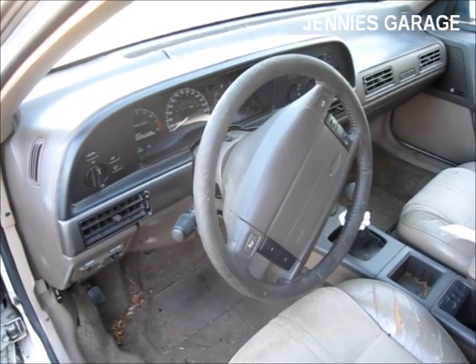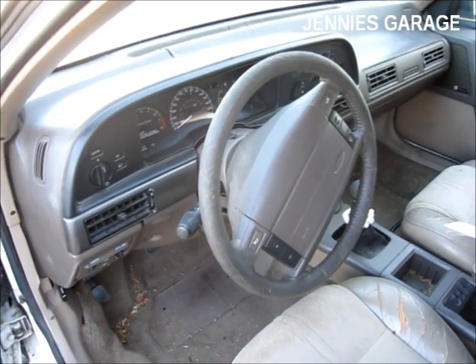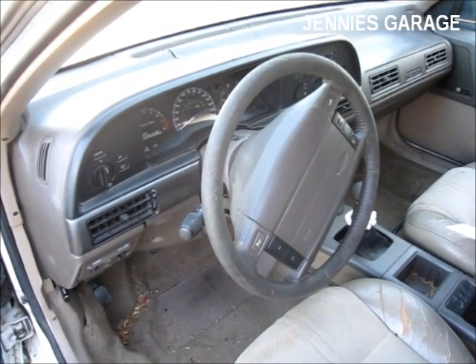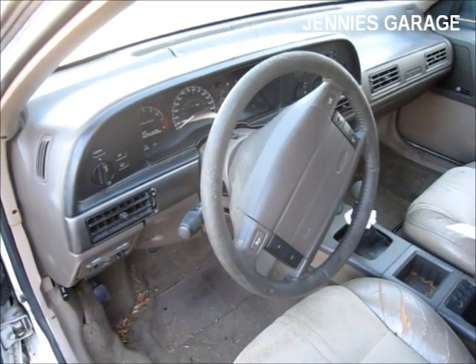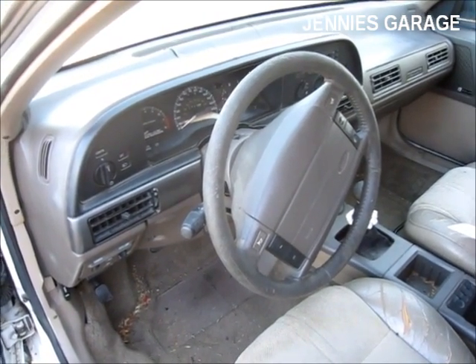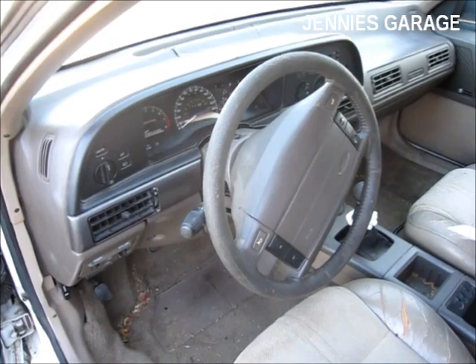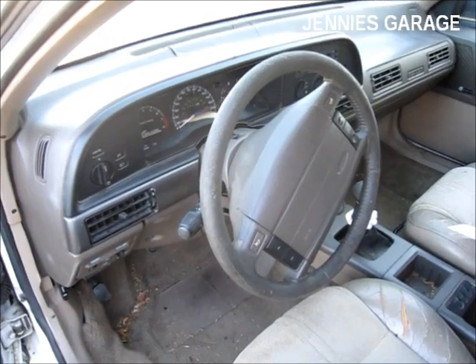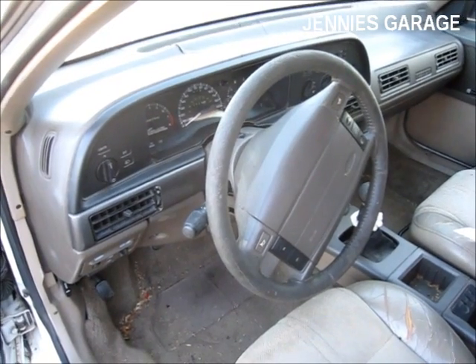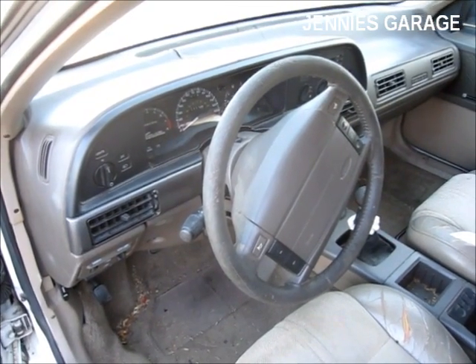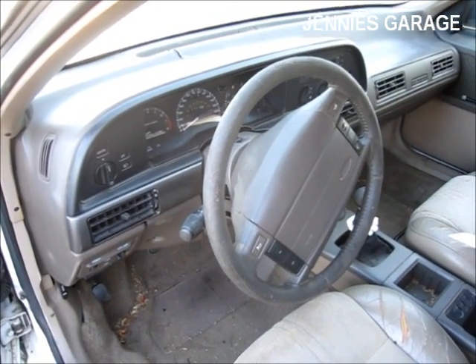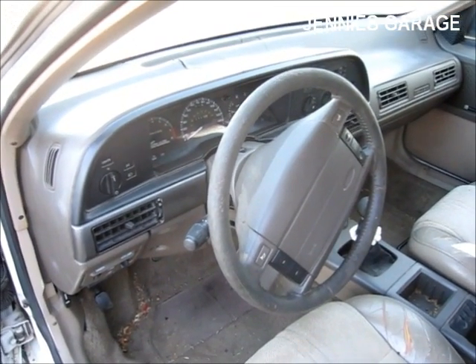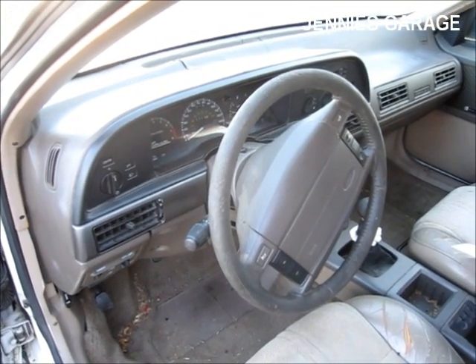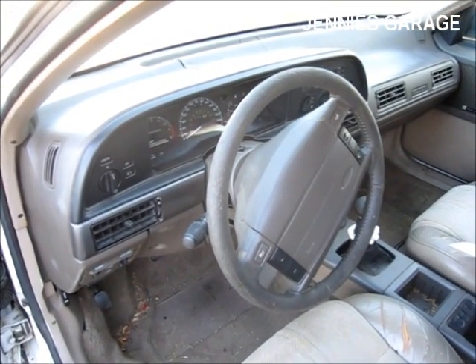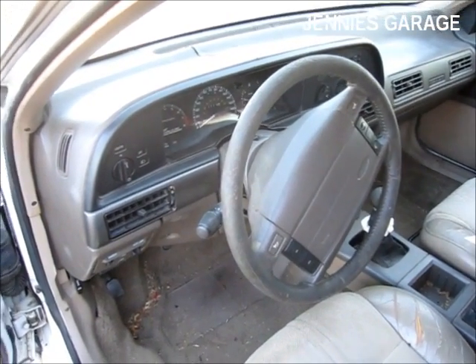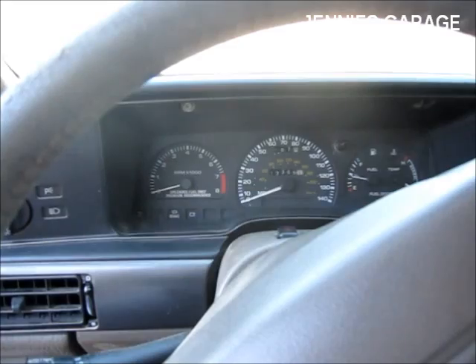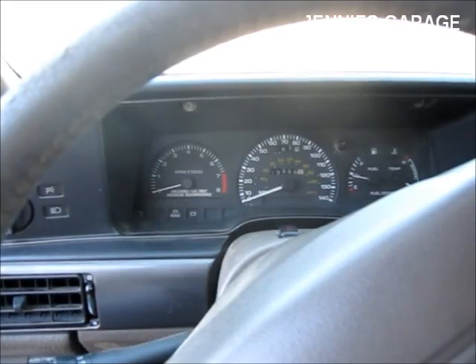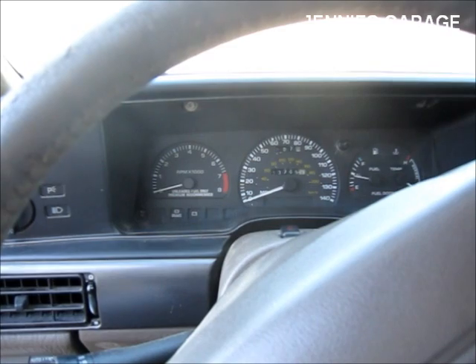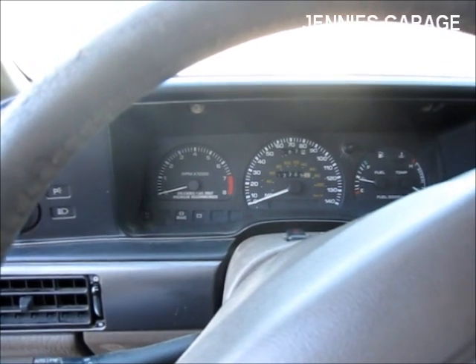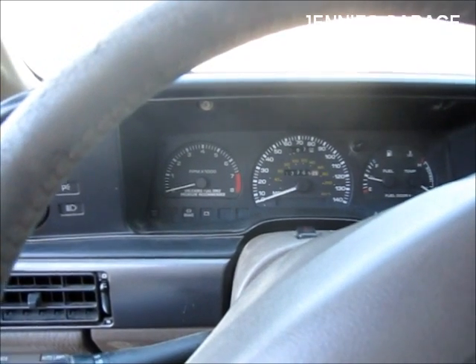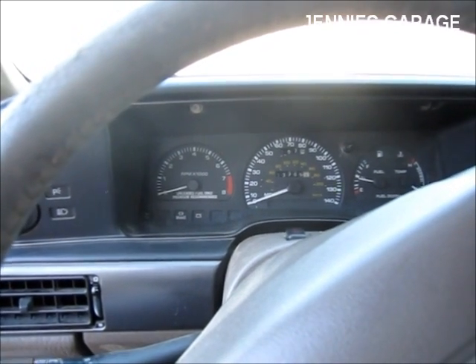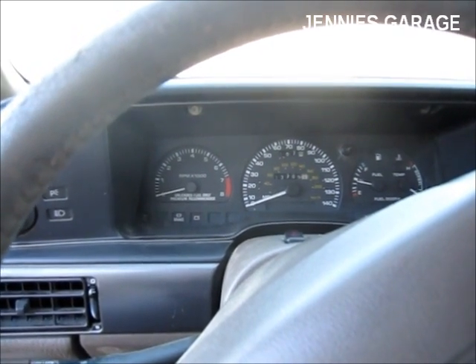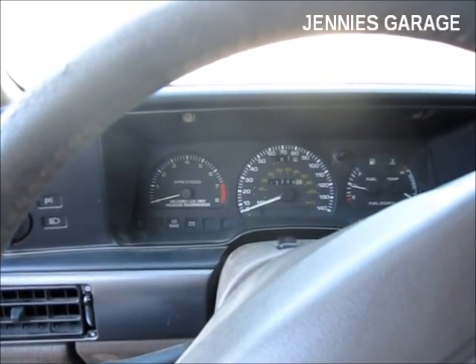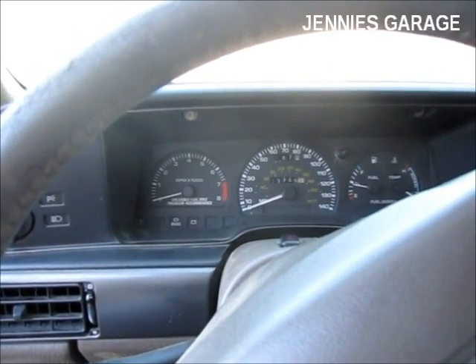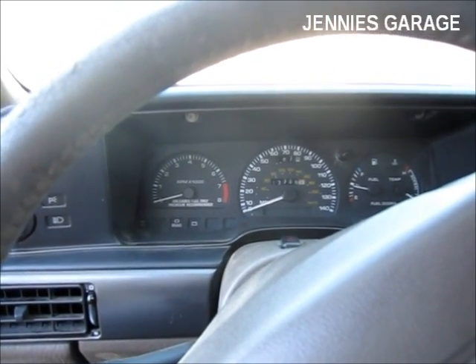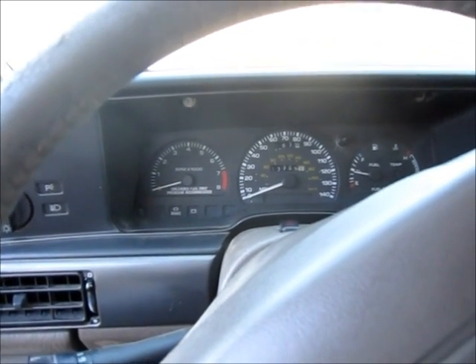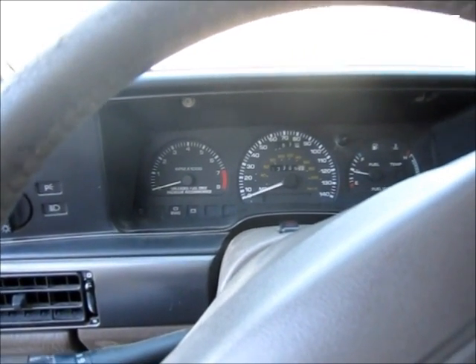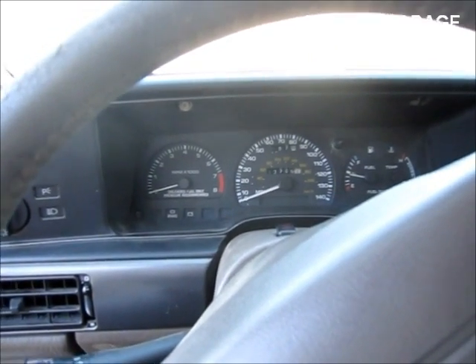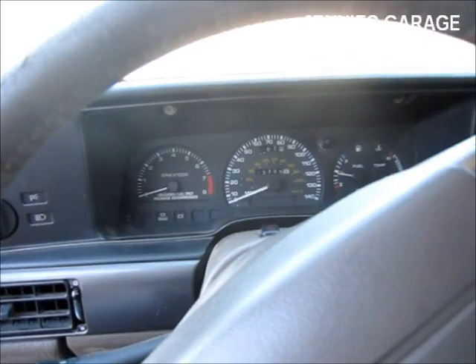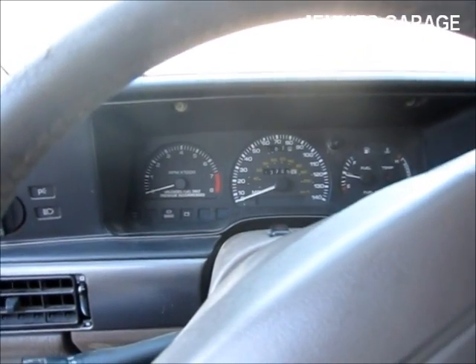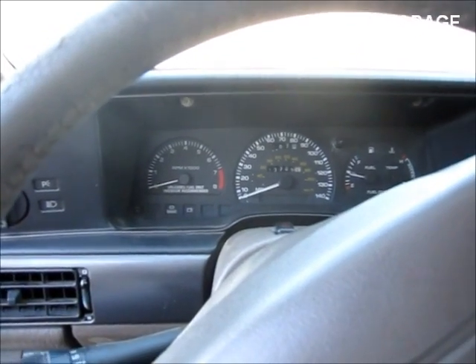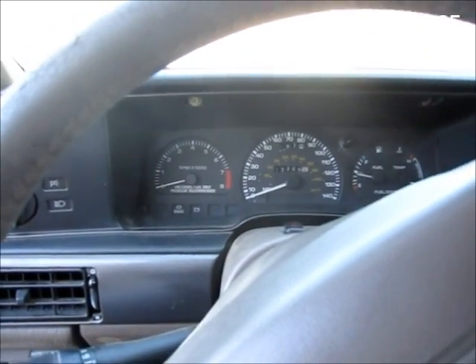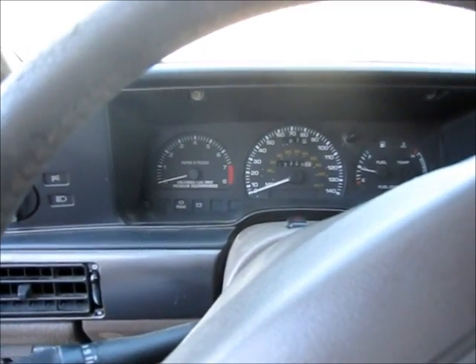She drove me home, and then a little bit later my dad came over and we pulled the car home. I've done some cursory diagnostics and I'm reasonably certain that the problem is the crankshaft position sensor.